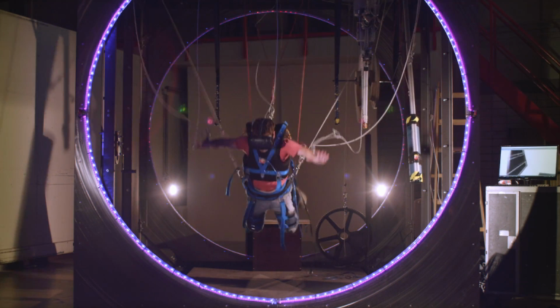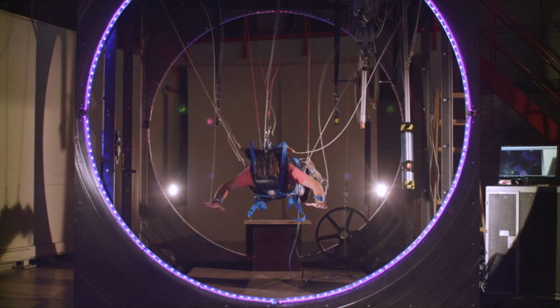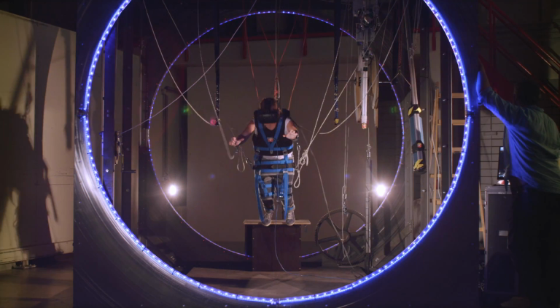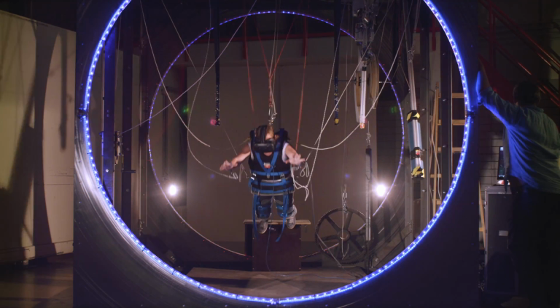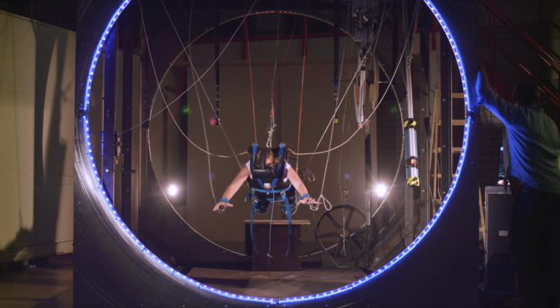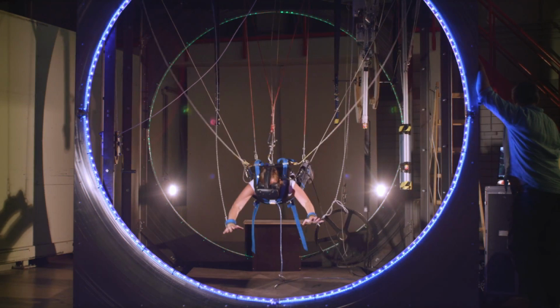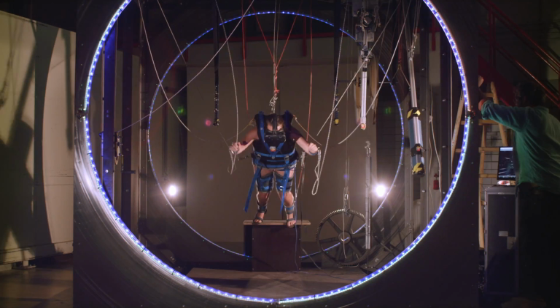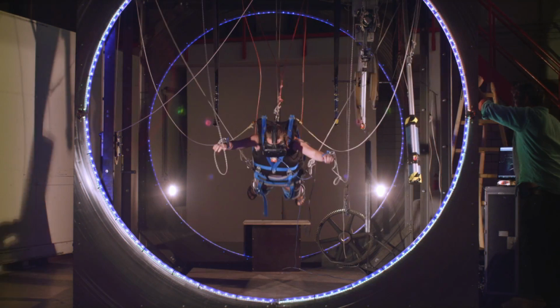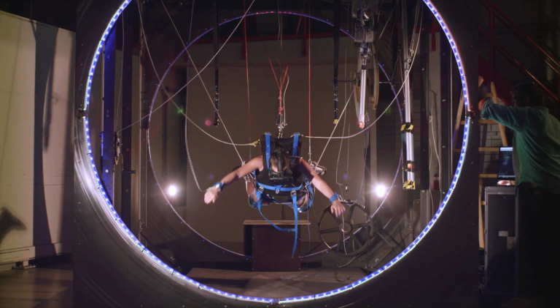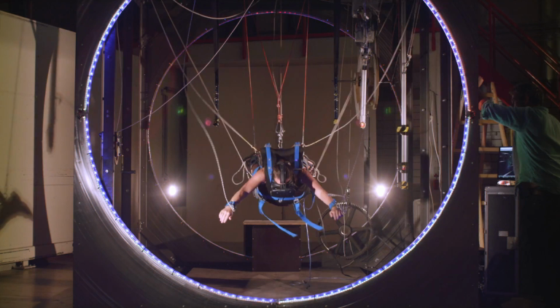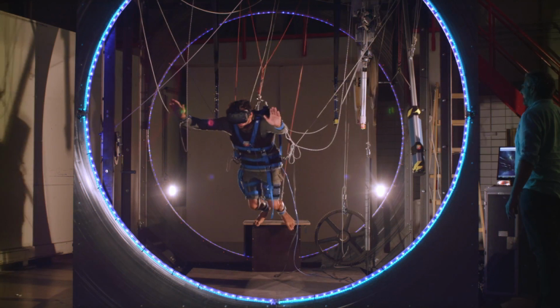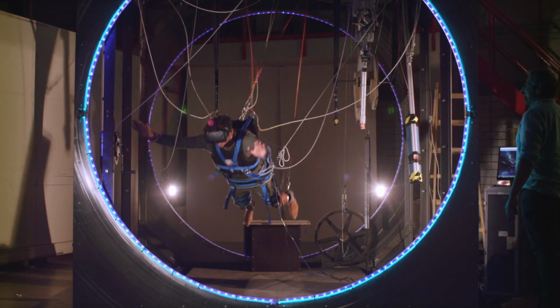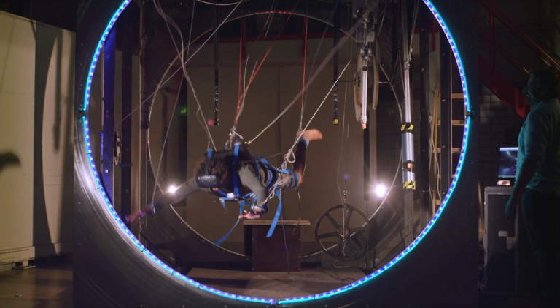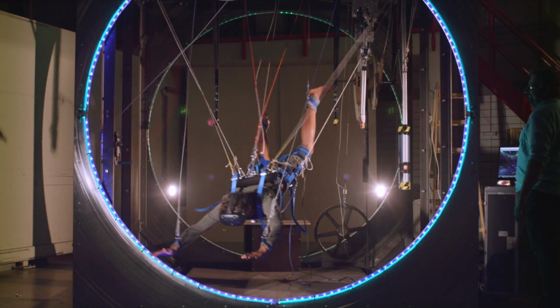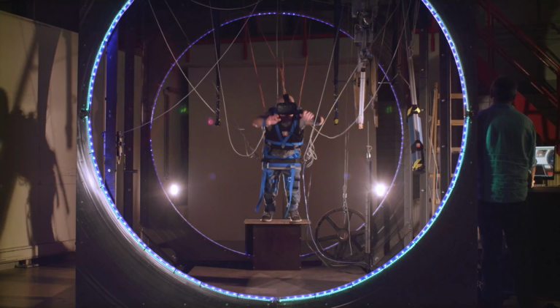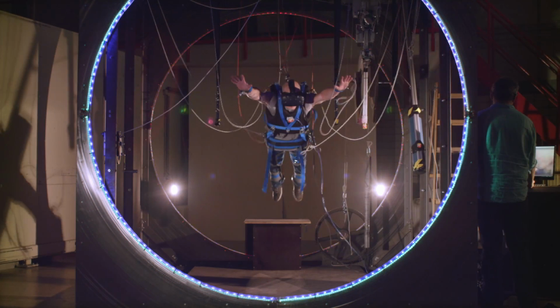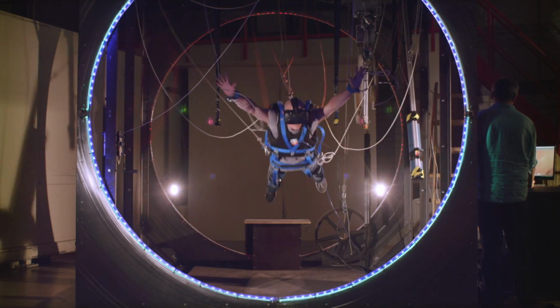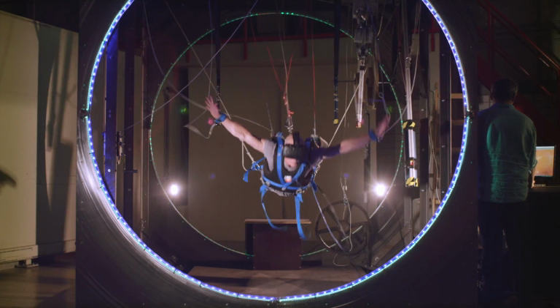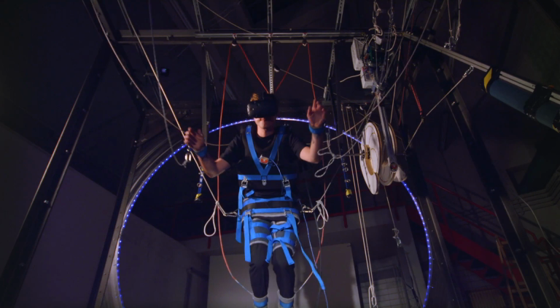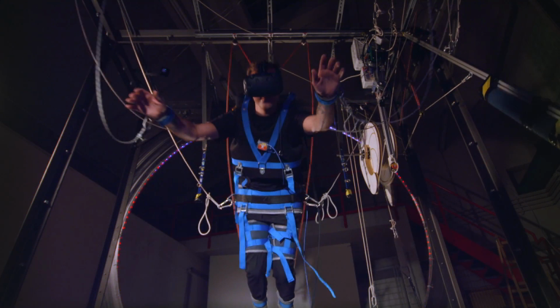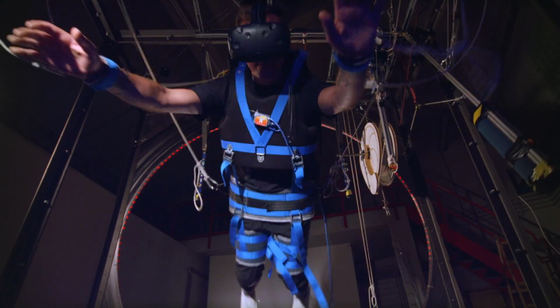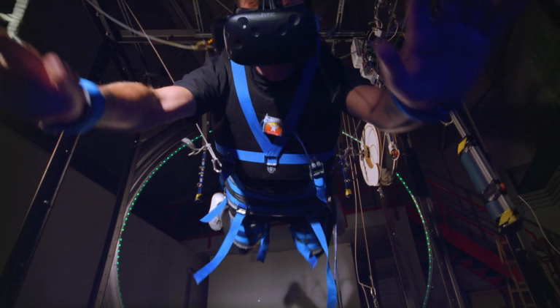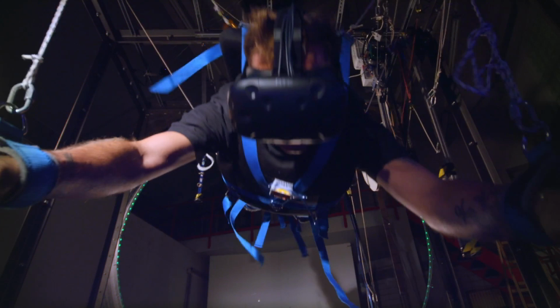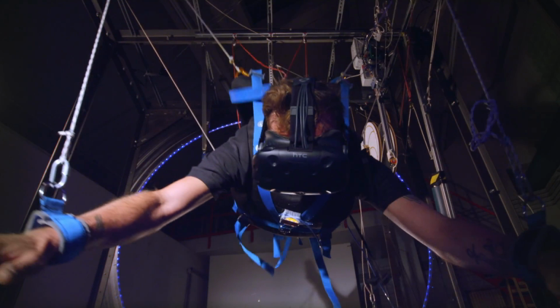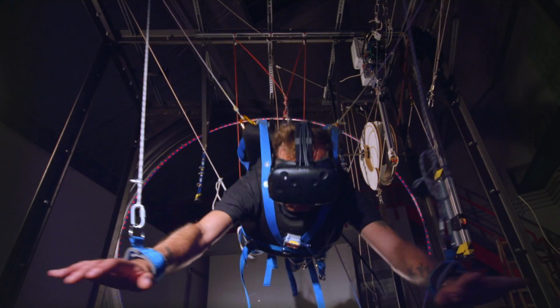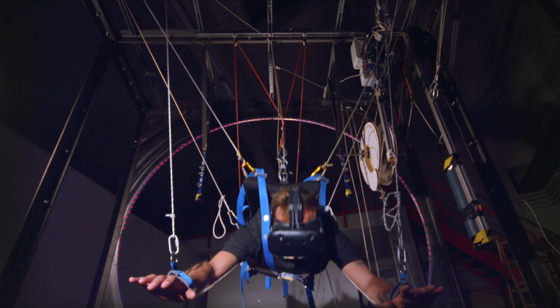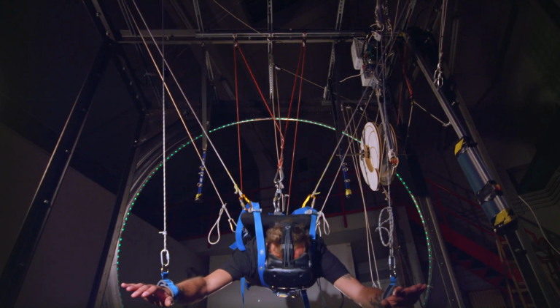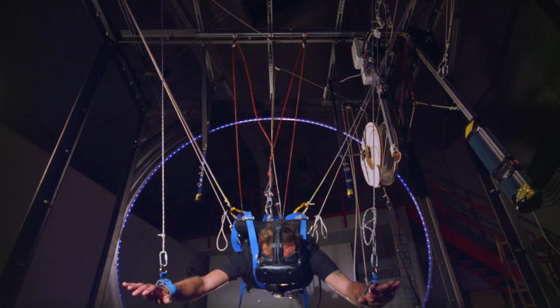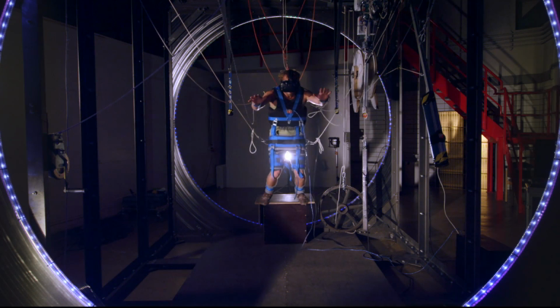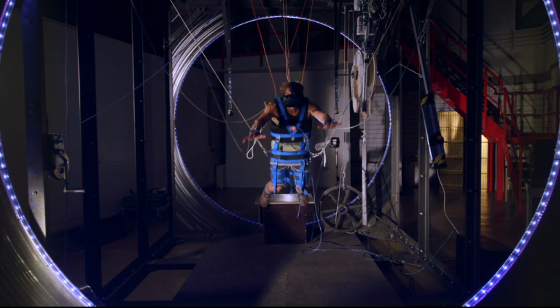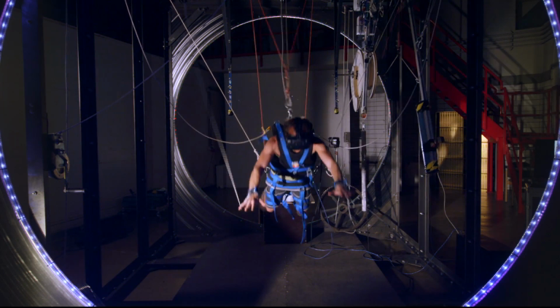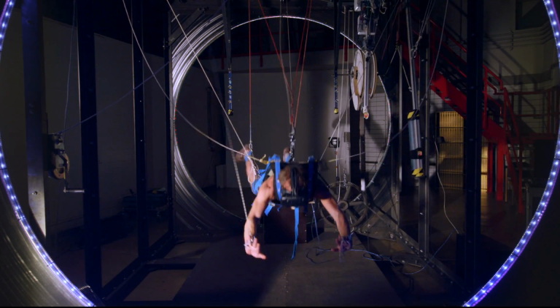At seven events, more than 1,600 jumps were performed in the first year. The suspension system achieves a counterbalance for jumpers from 35 to 200 kg.